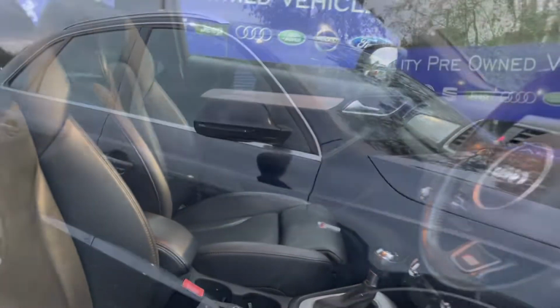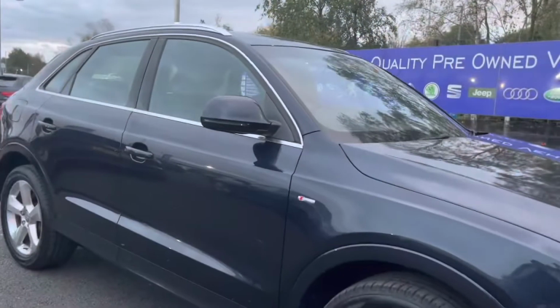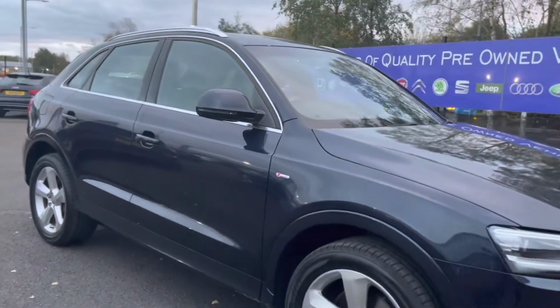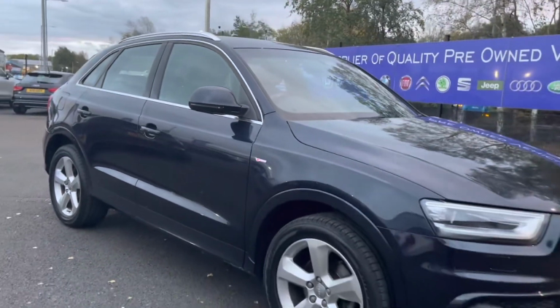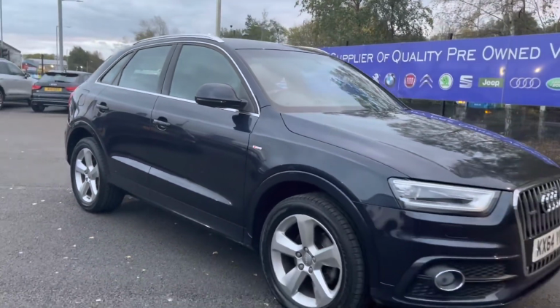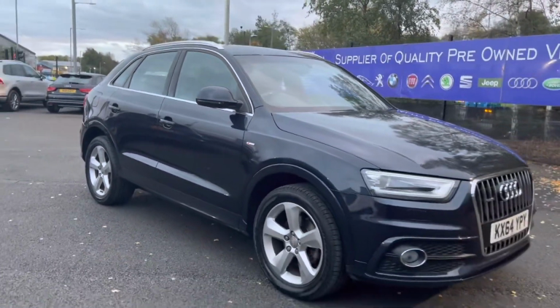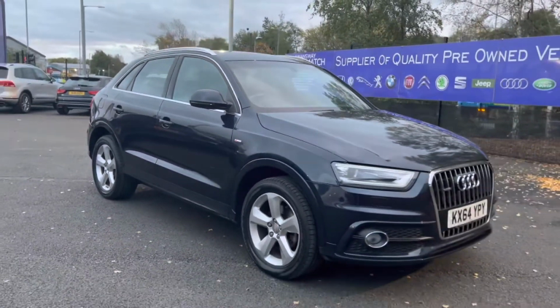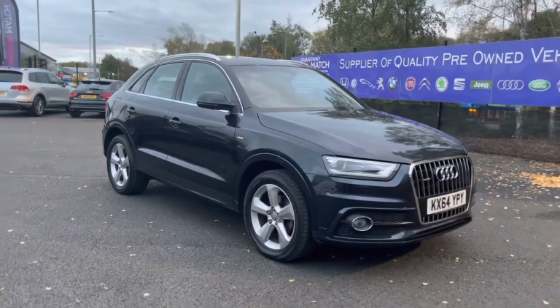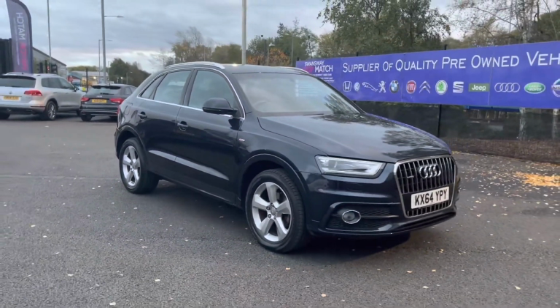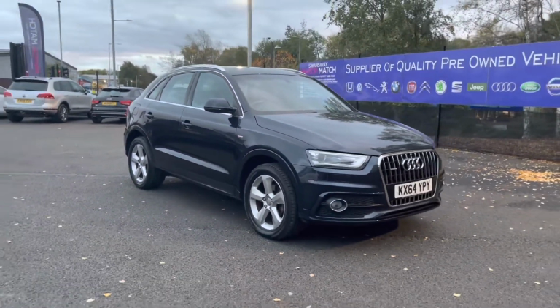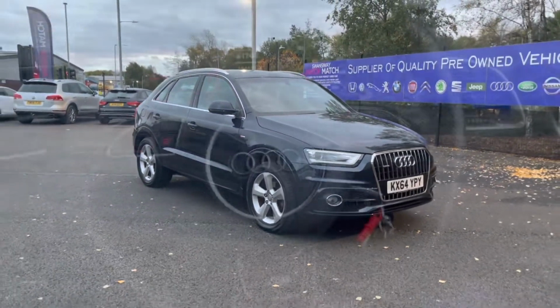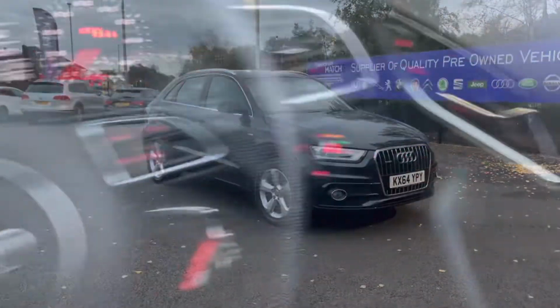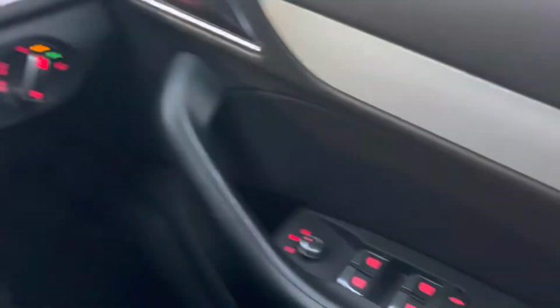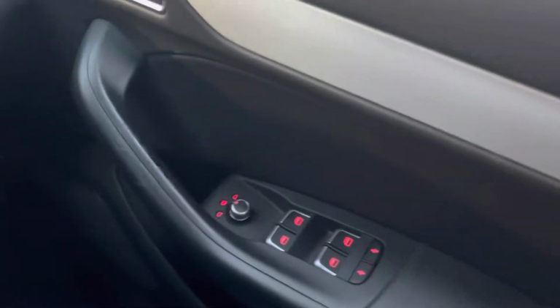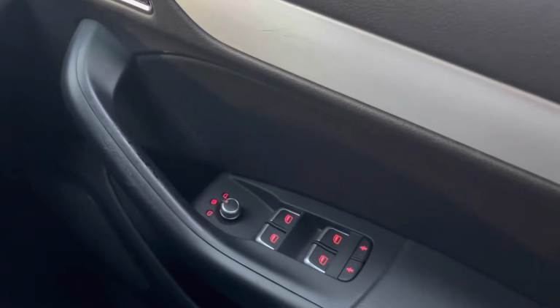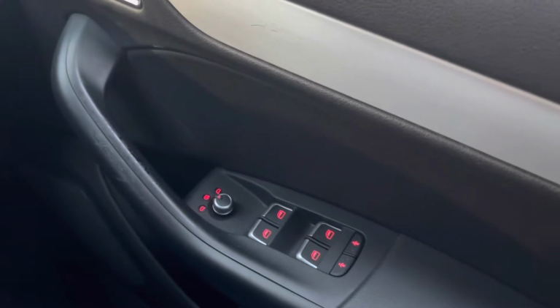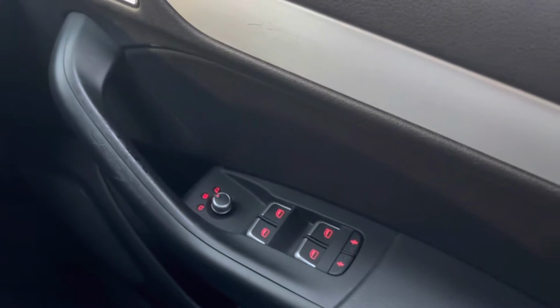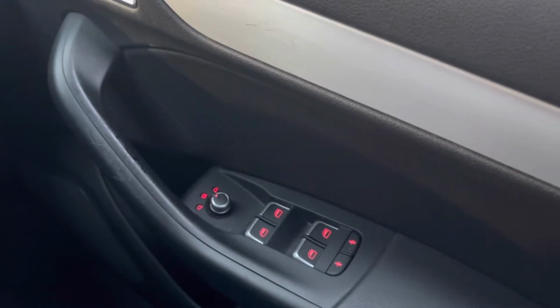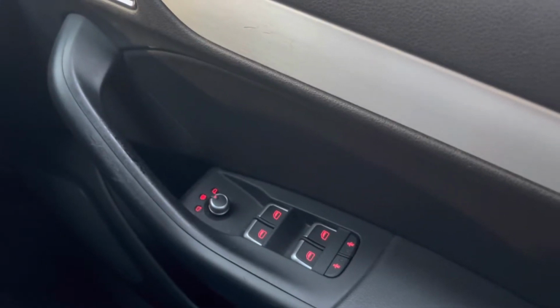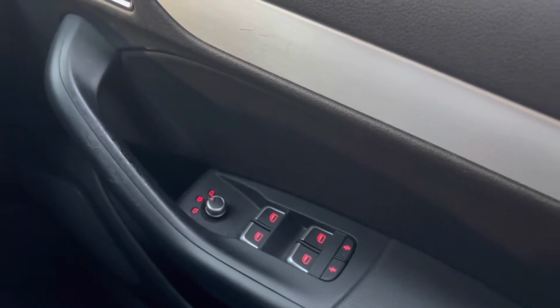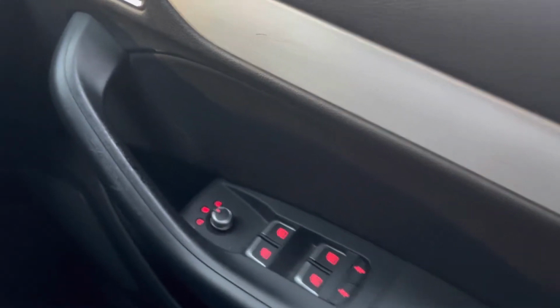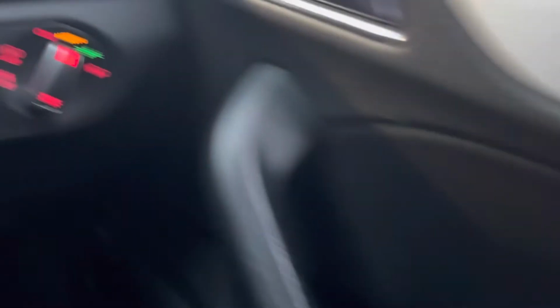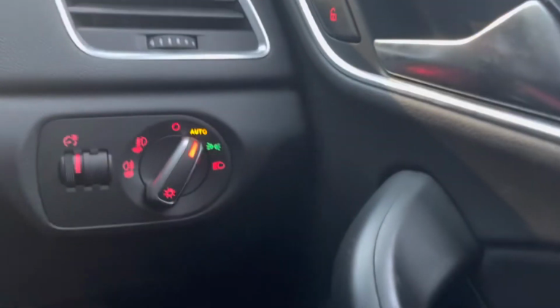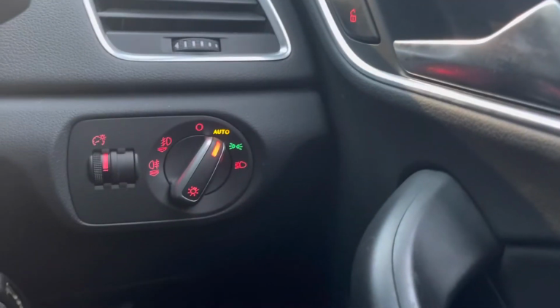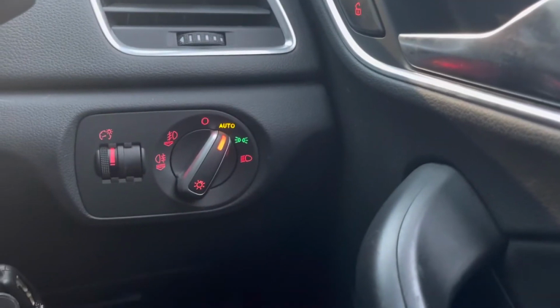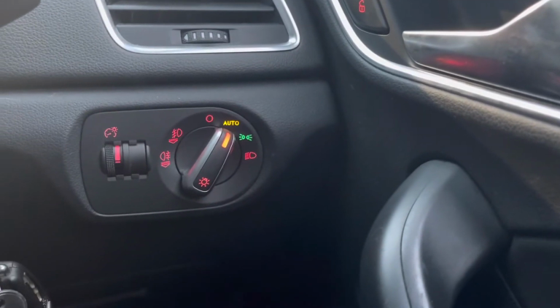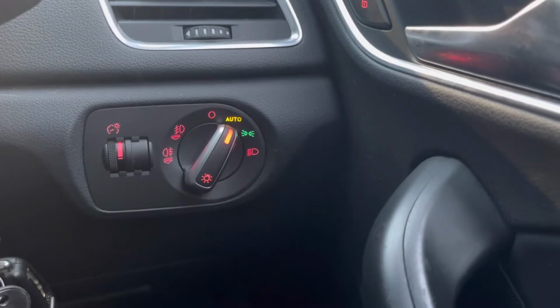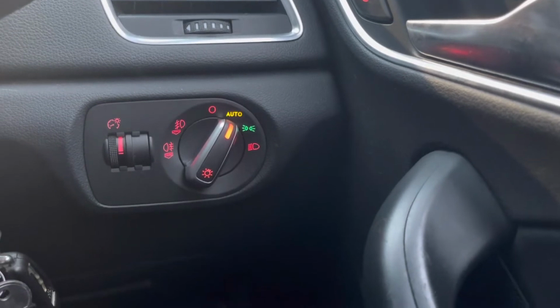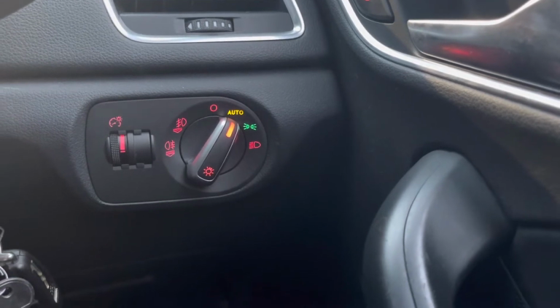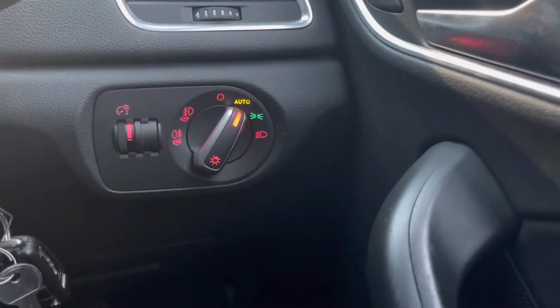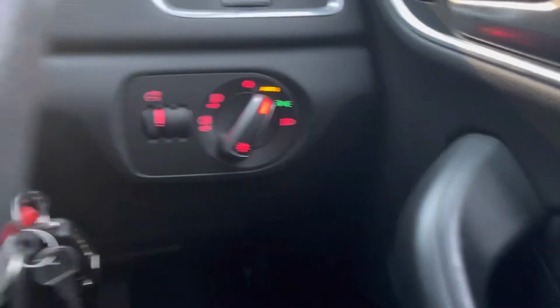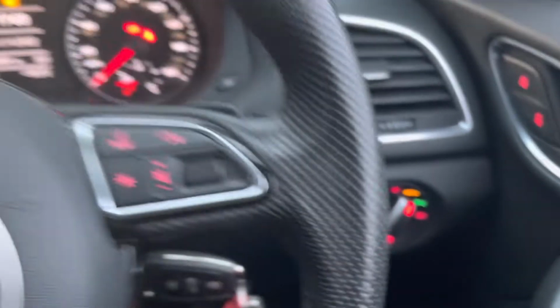That'll conclude our full 360 walk around — we'll now be taking a seat inside to look over some of the brilliant key features. On your right side you do have your four electric windows as well as your electronically adjustable wing mirror controls. Just up from there you do have your headlight controls, which you can set to auto, ensuring you always have your lights on at night.